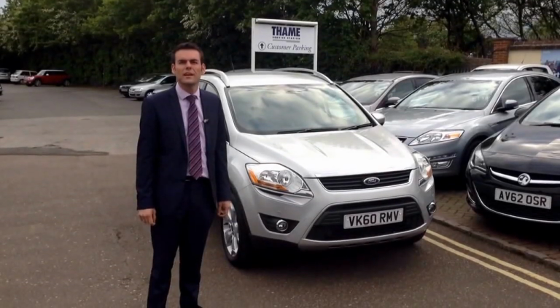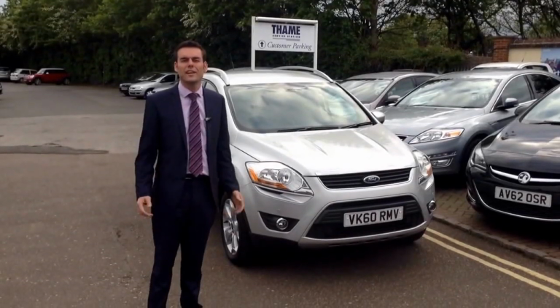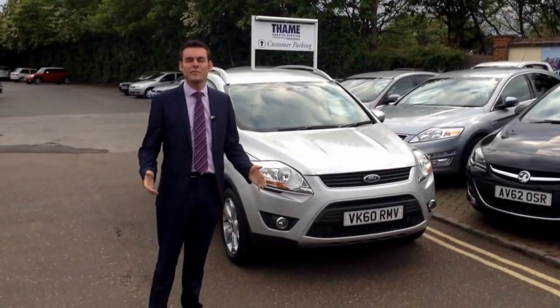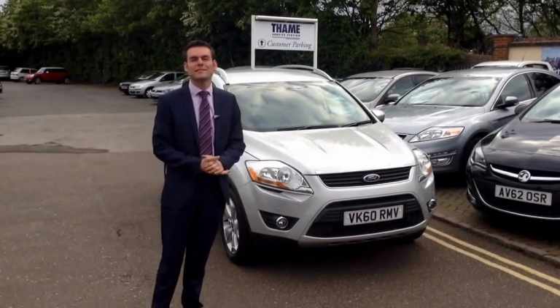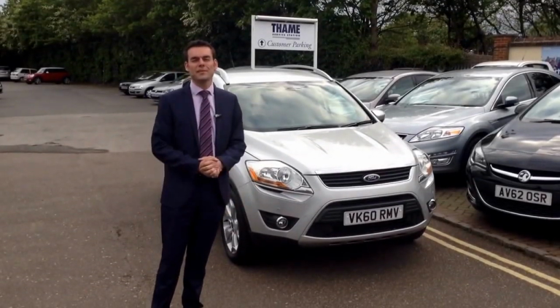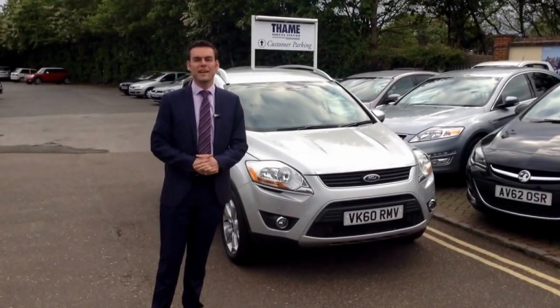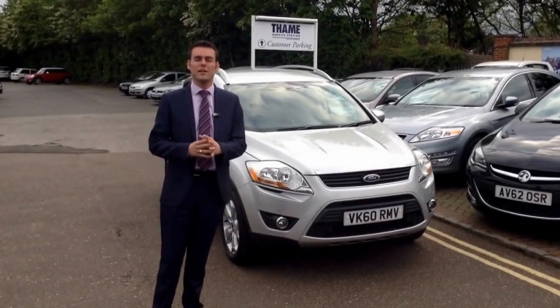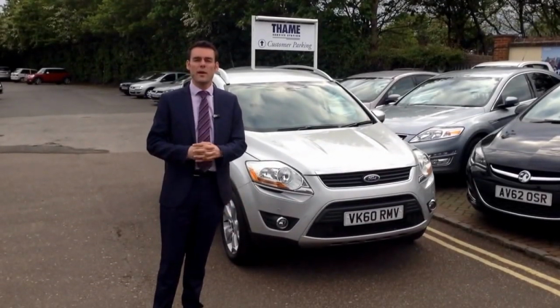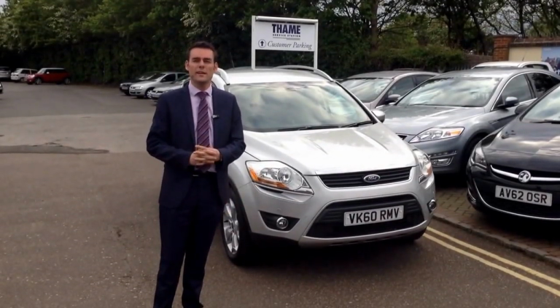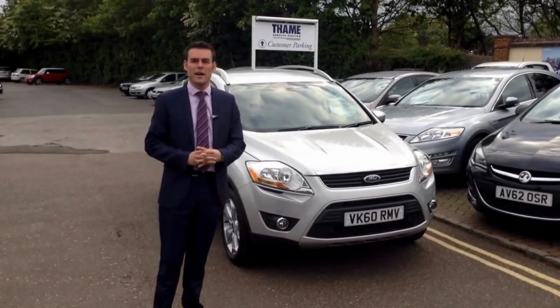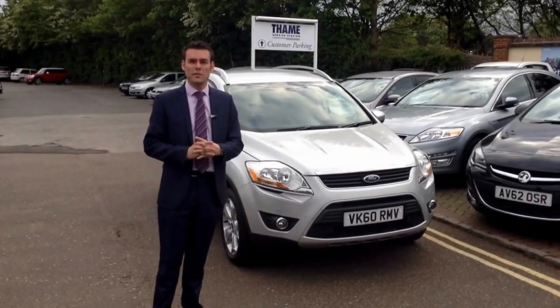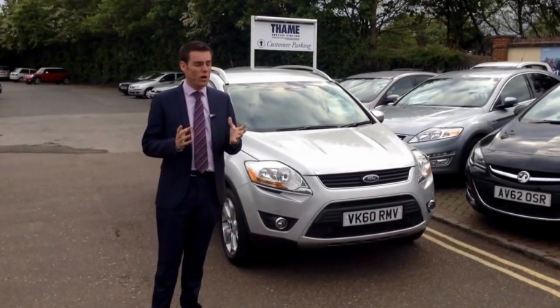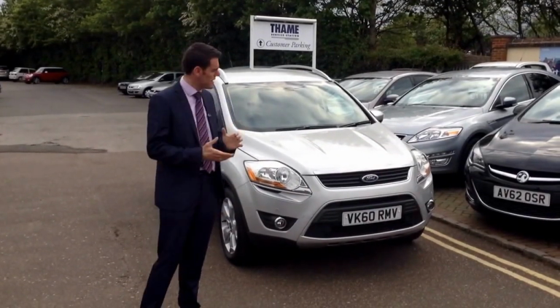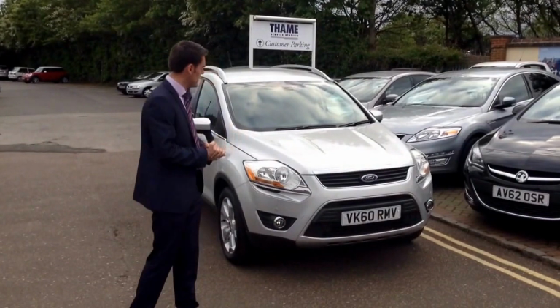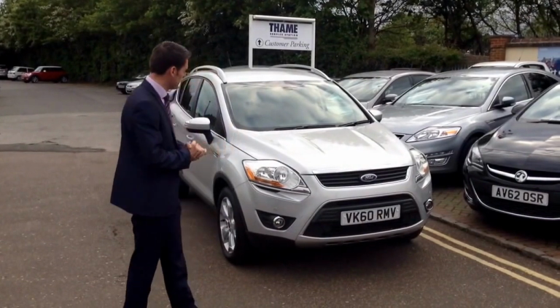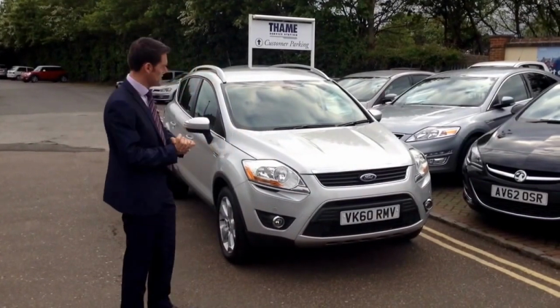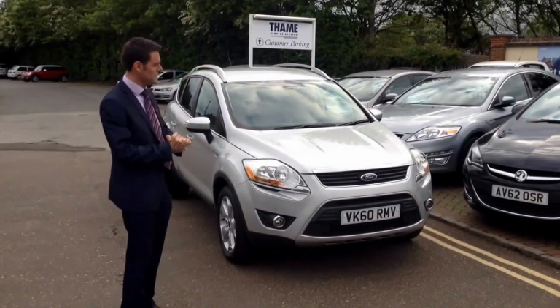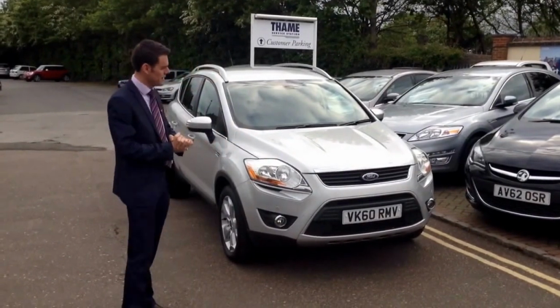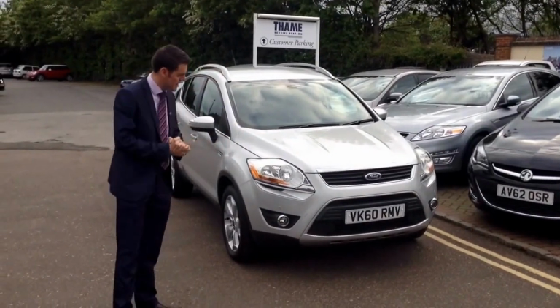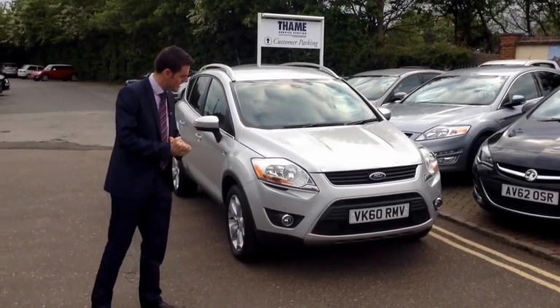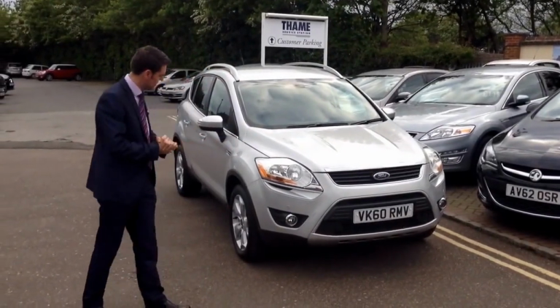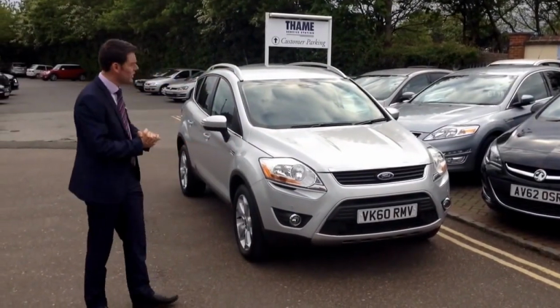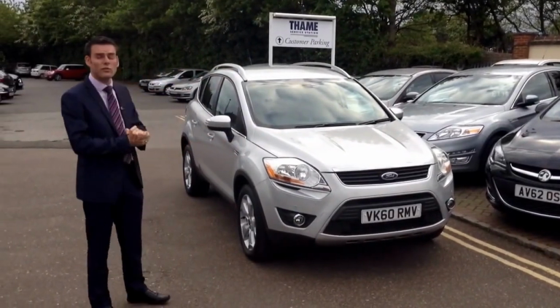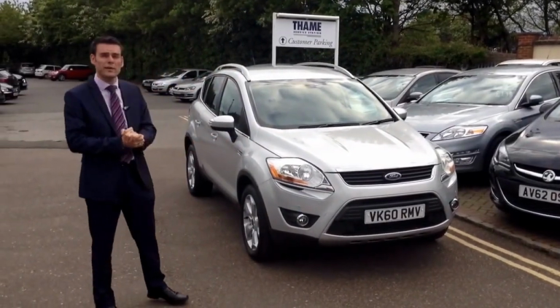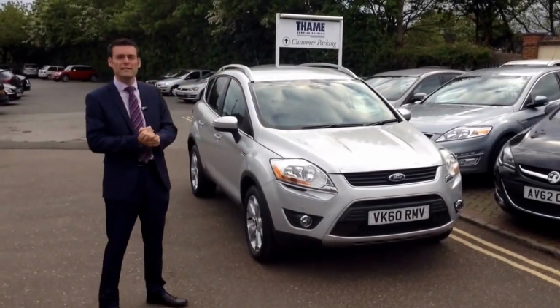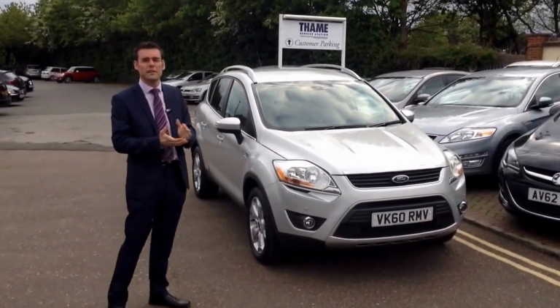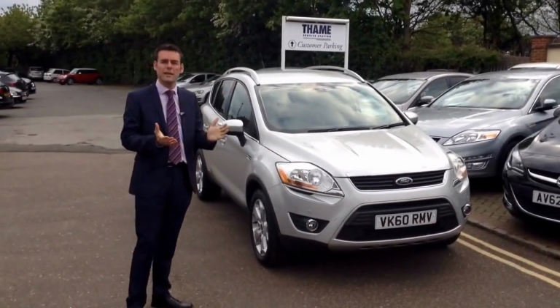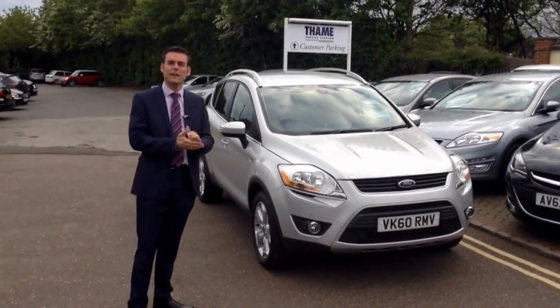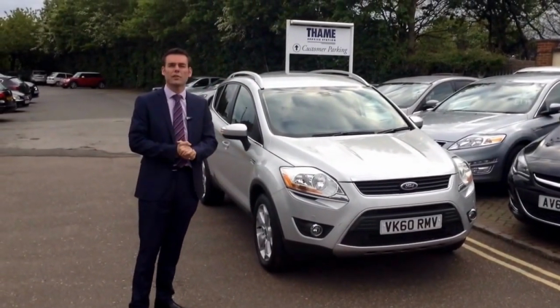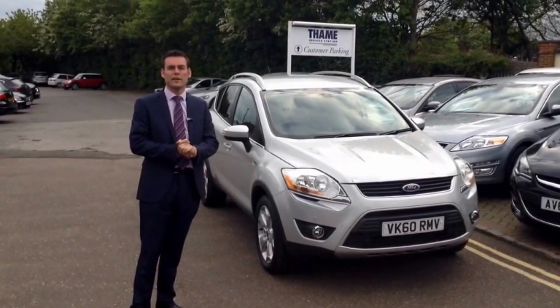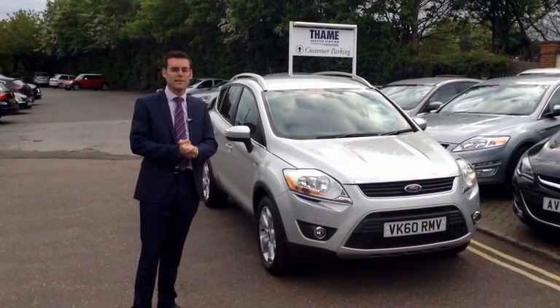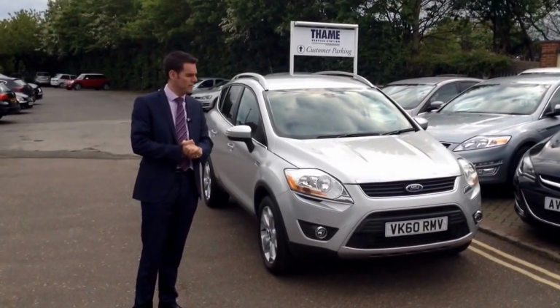Good evening, welcome to Tame Service Station. I'm Pete. Got a great part exchange that's come in and it's on our stock for the weekend, so you can come down and have a look at it and see what you think.